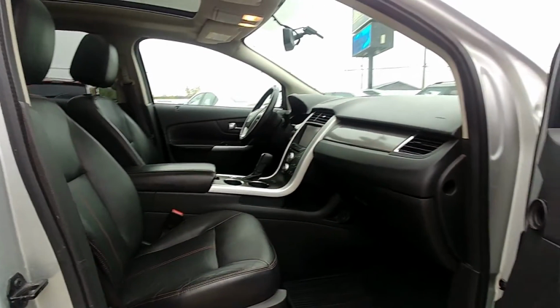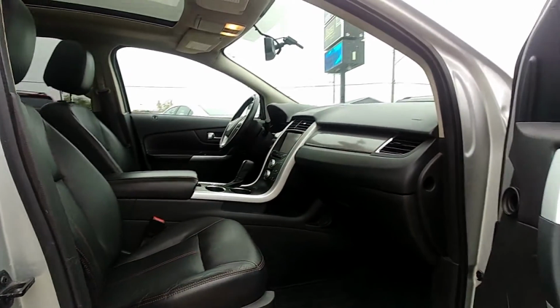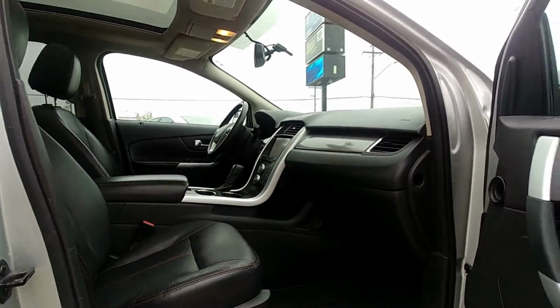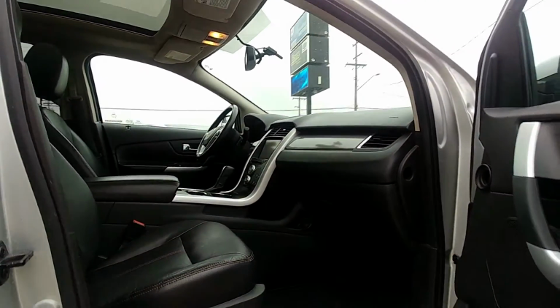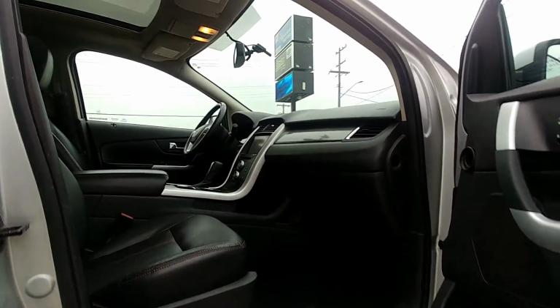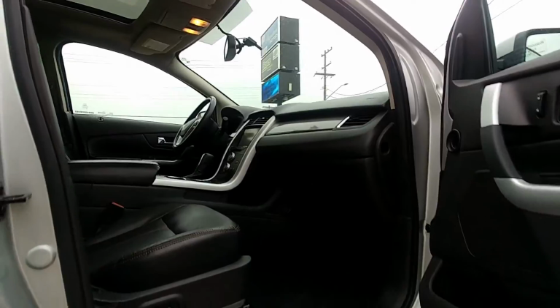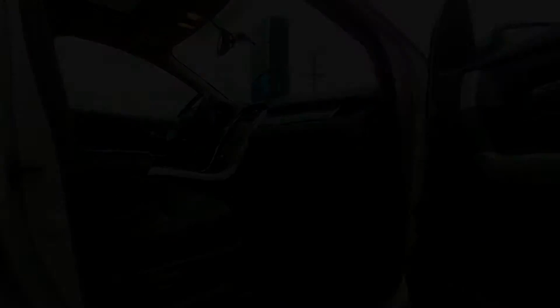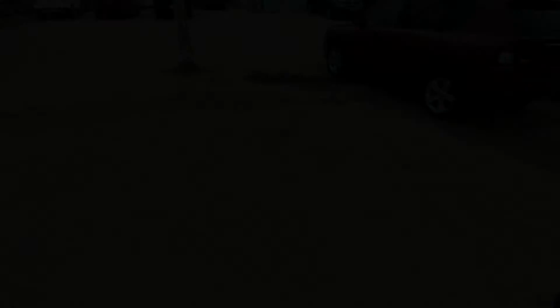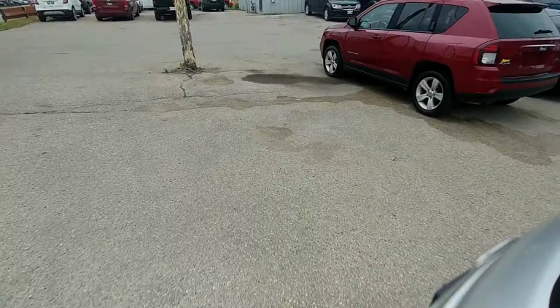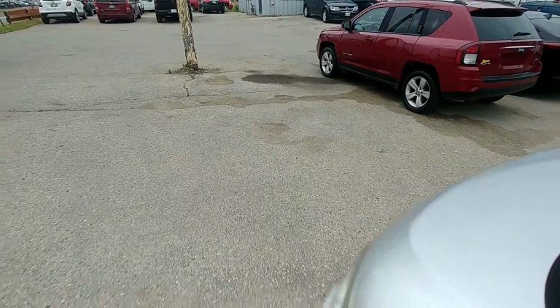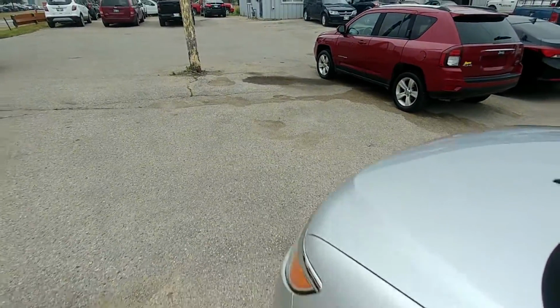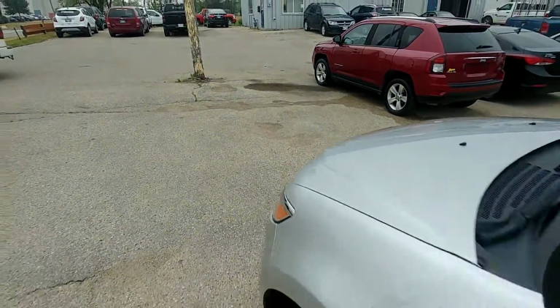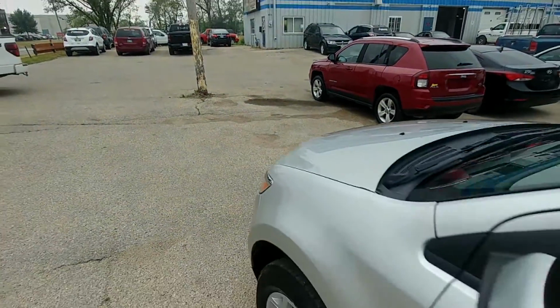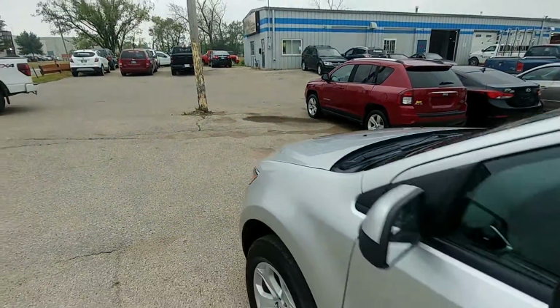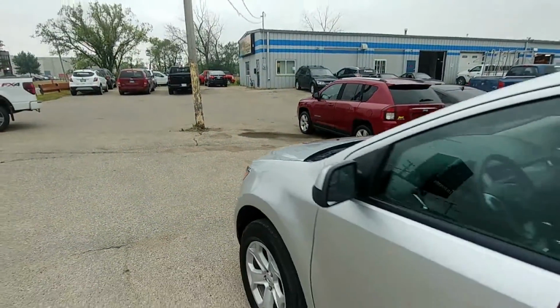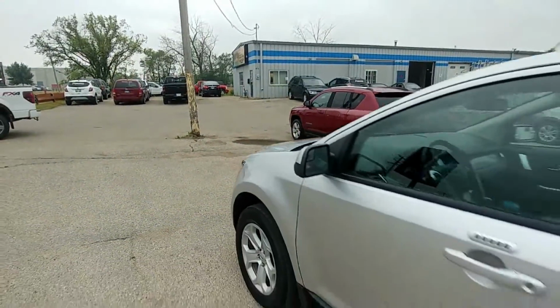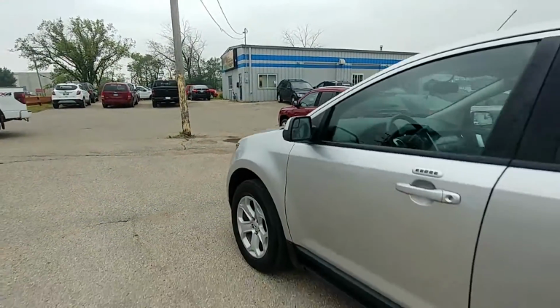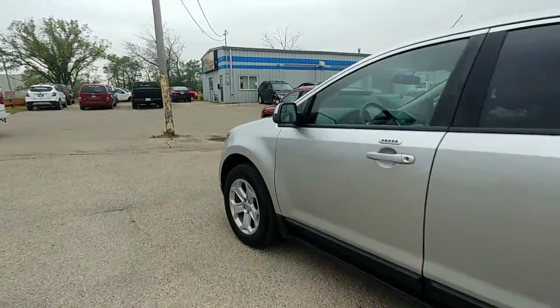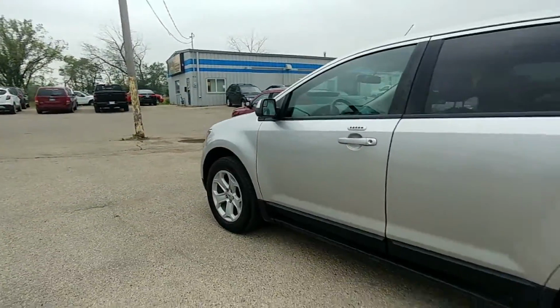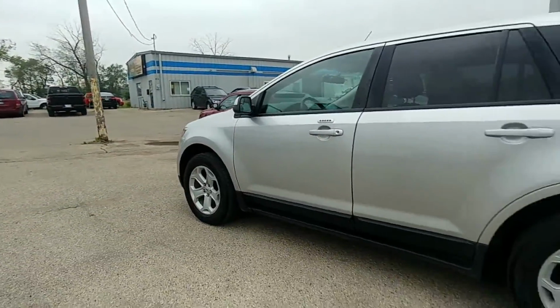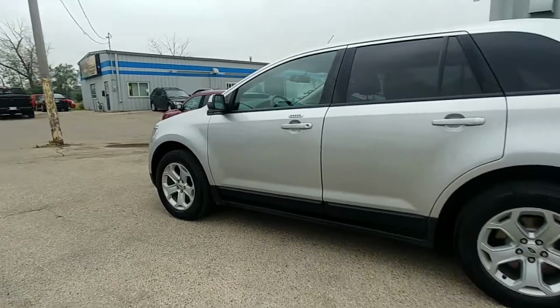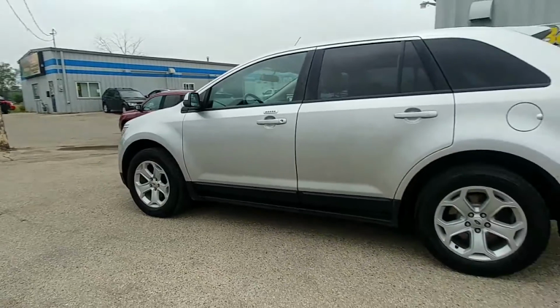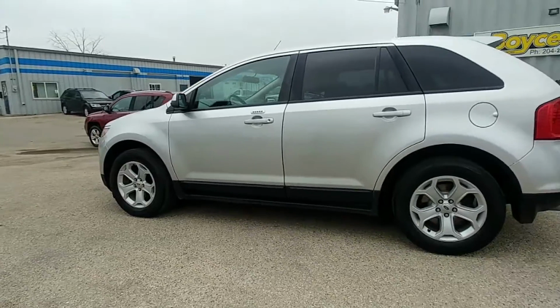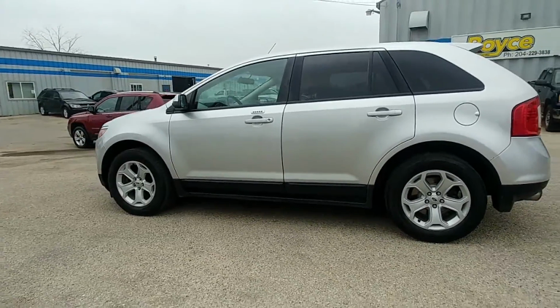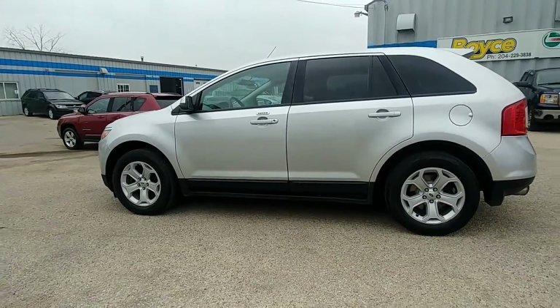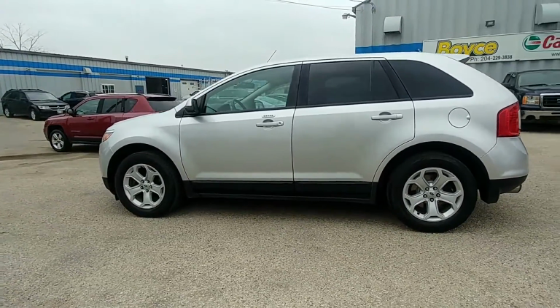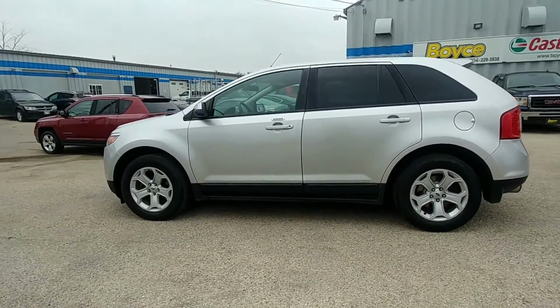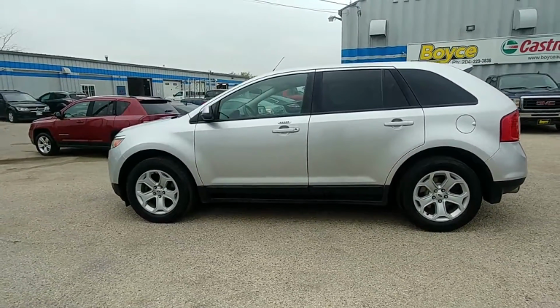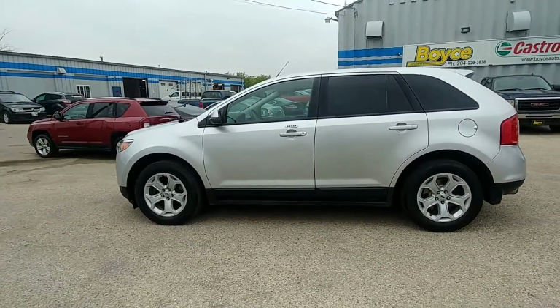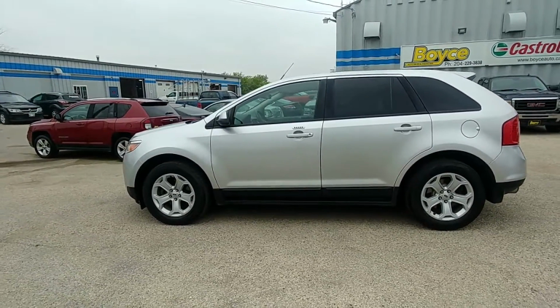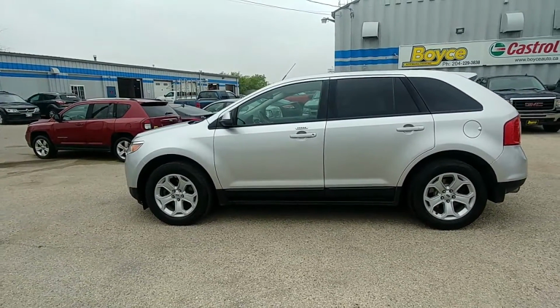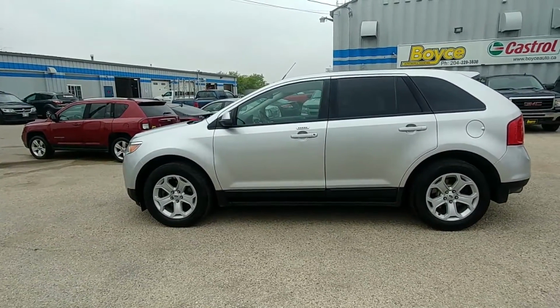This vehicle is selling for $9,950.00 plus tax. We offer many financing options including our in-house financing plan.